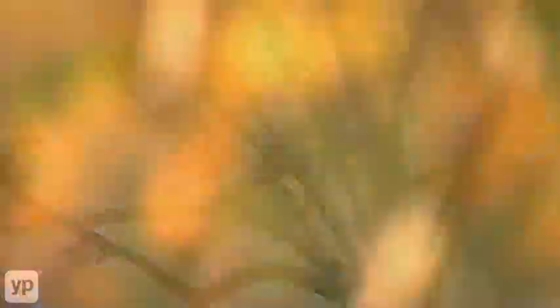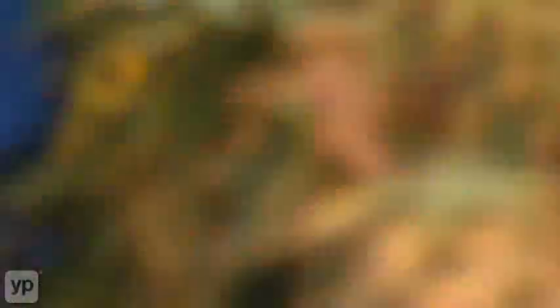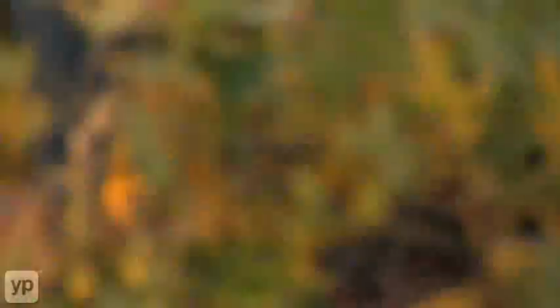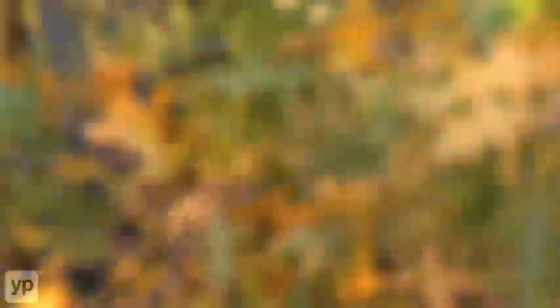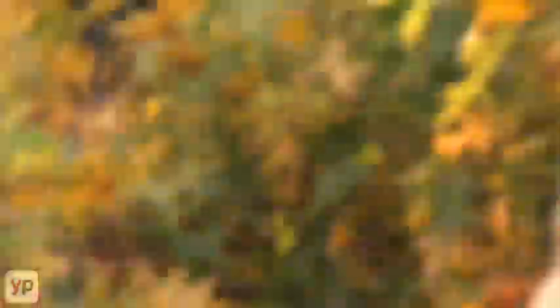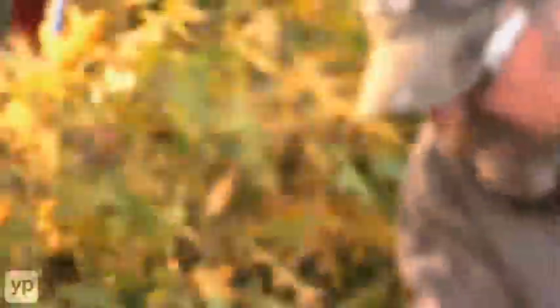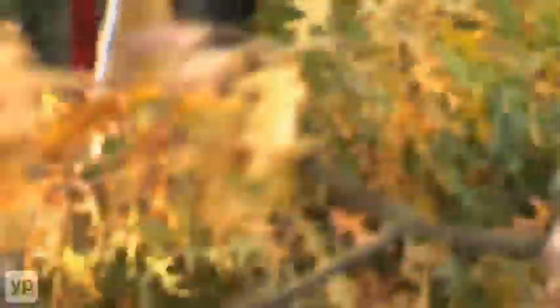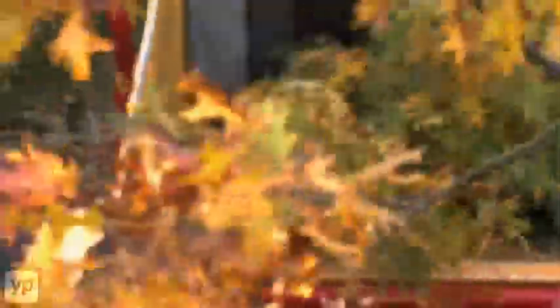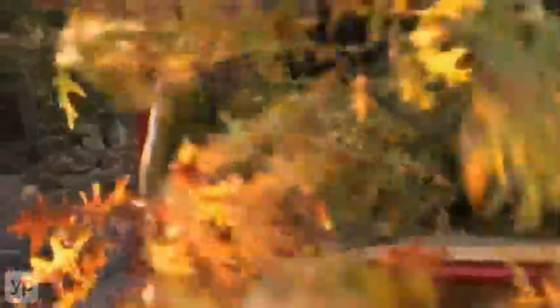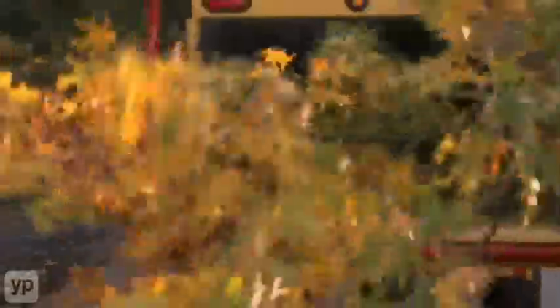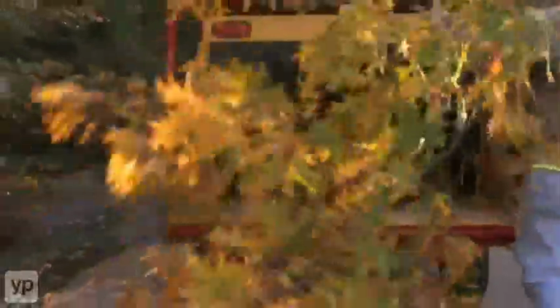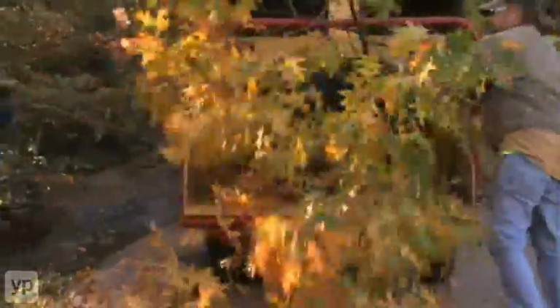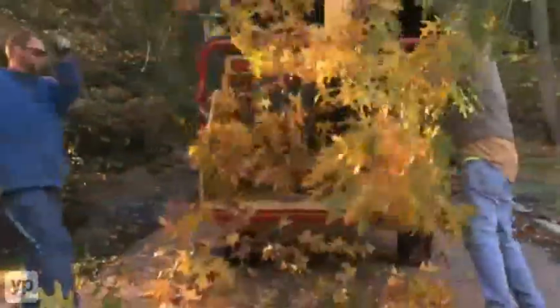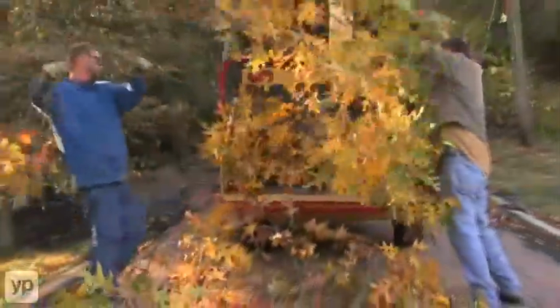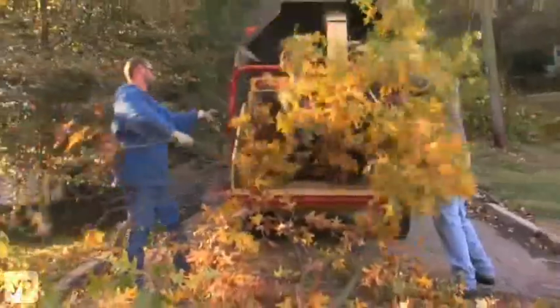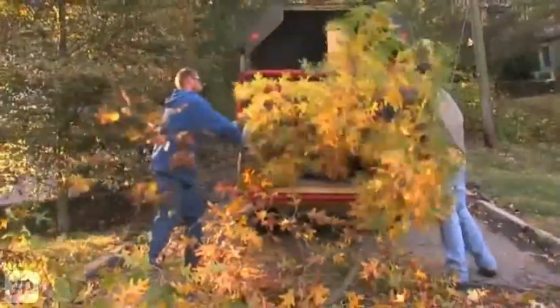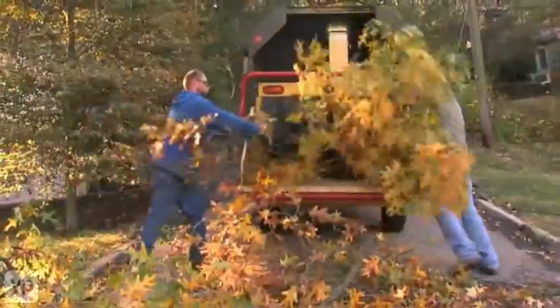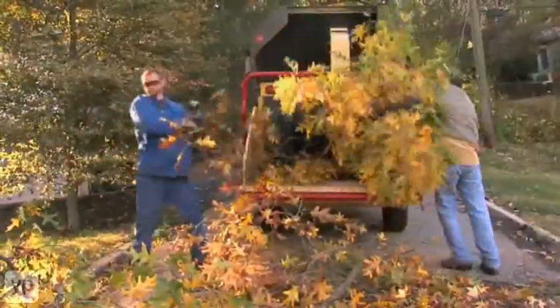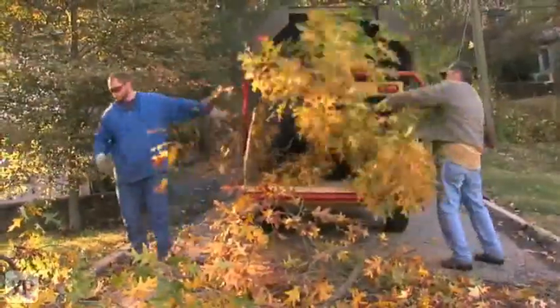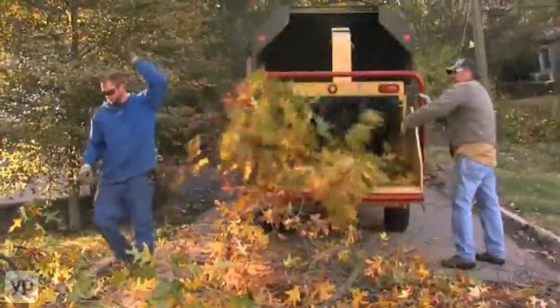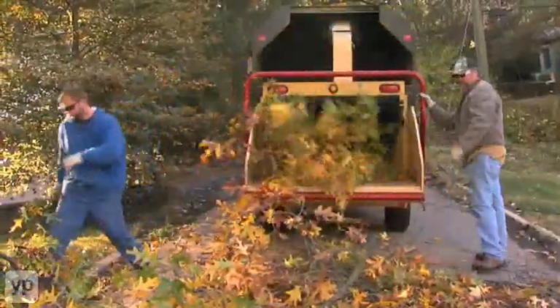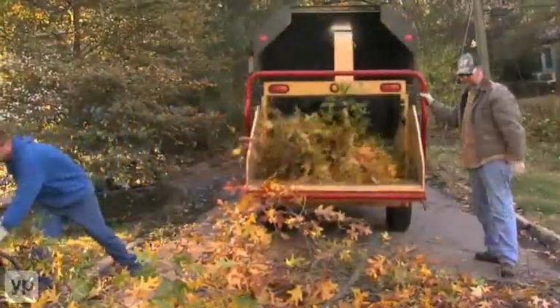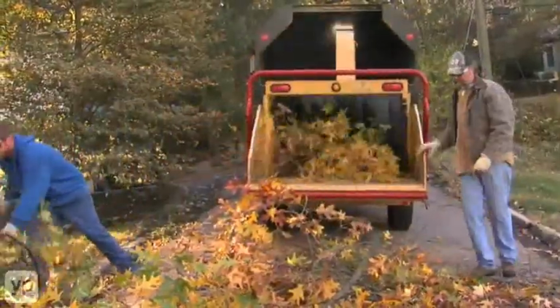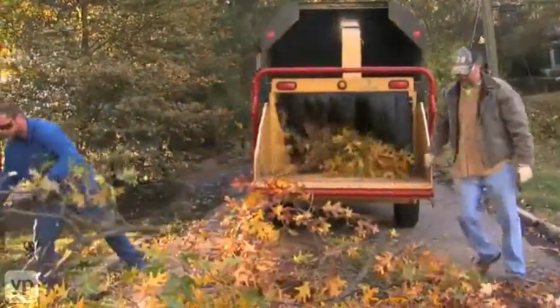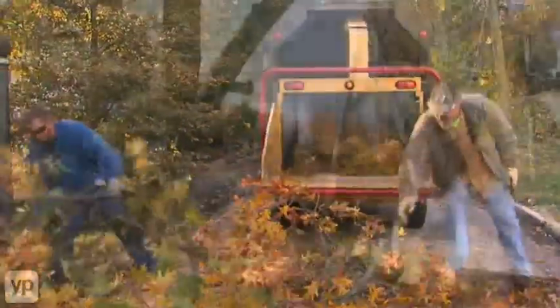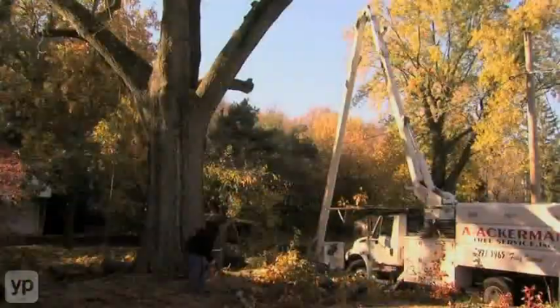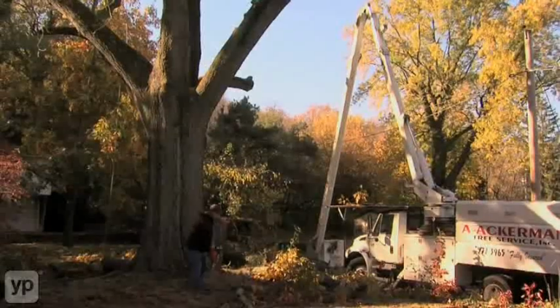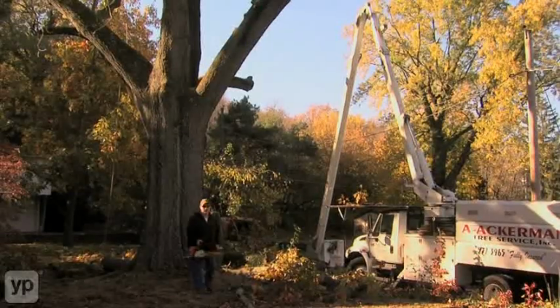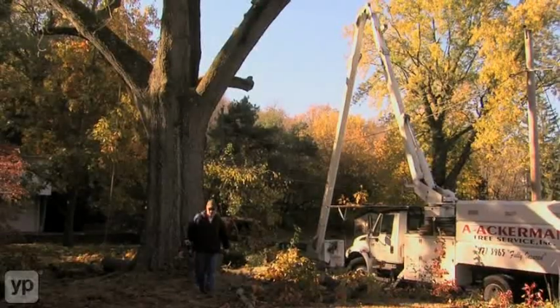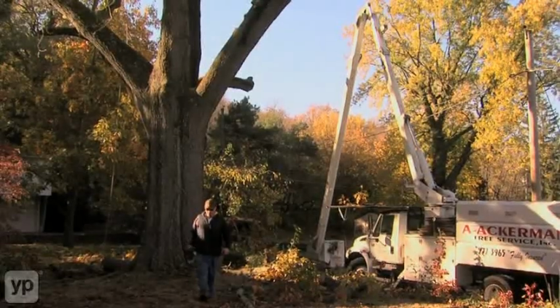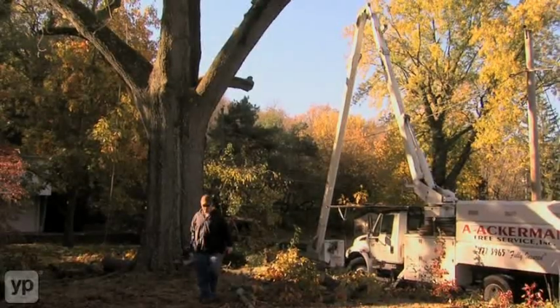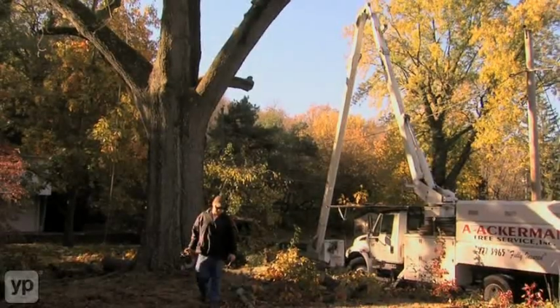Once the tree's down, we've got our chipper here. We throw any debris through that, it goes in the box, and when we leave it's a fully clean job — it's just like the tree just vanished. Please call us at A-Ackerman for all your tree service needs.